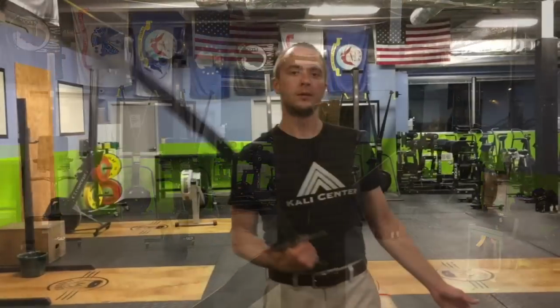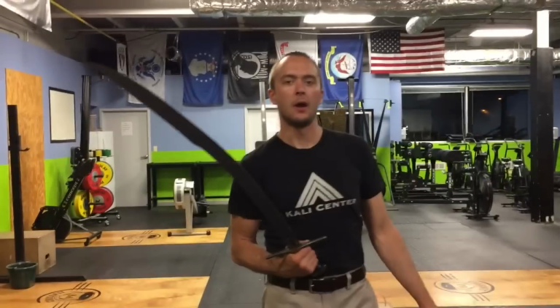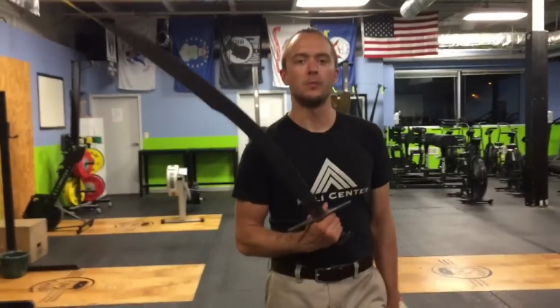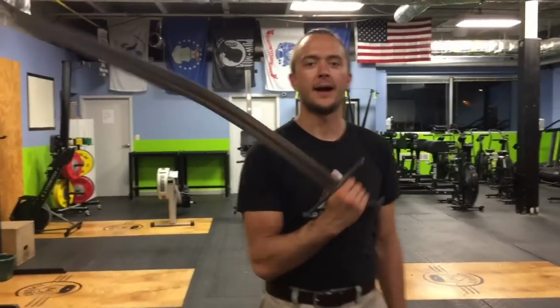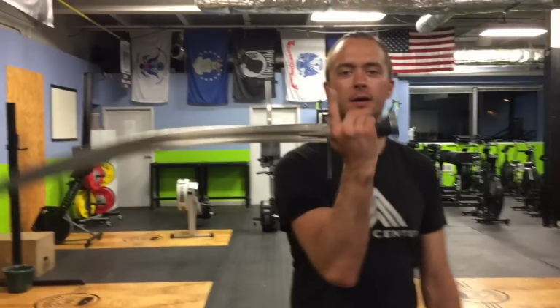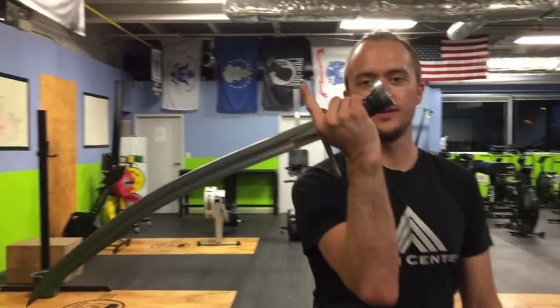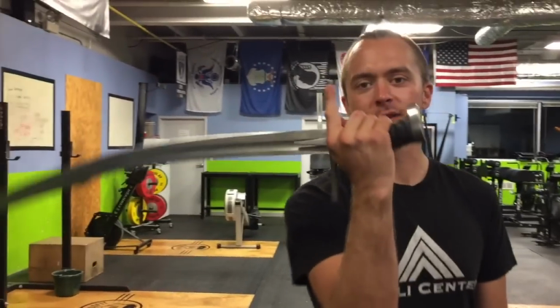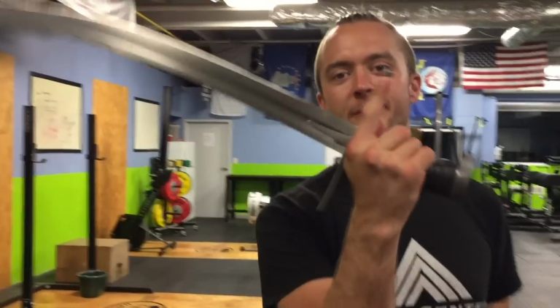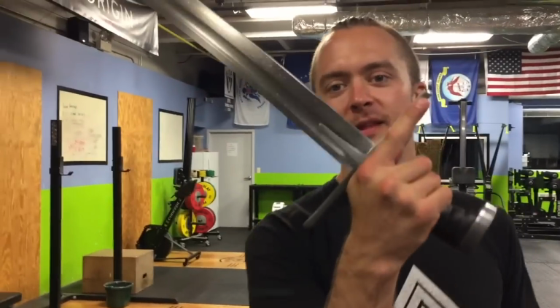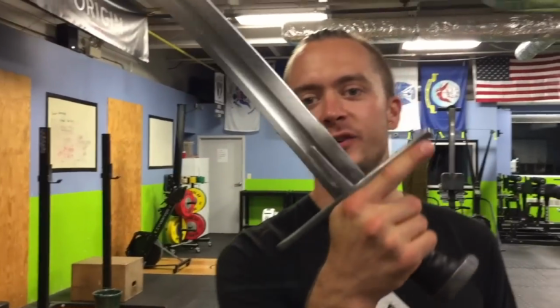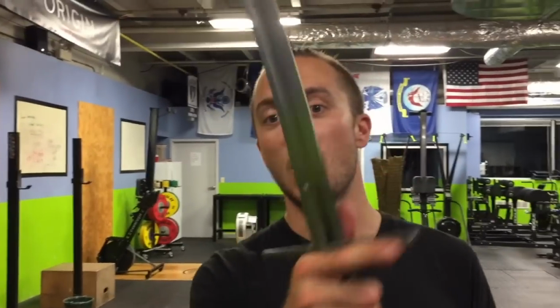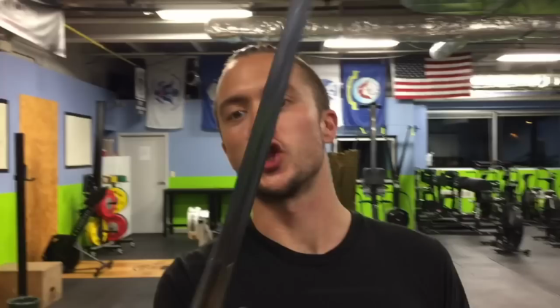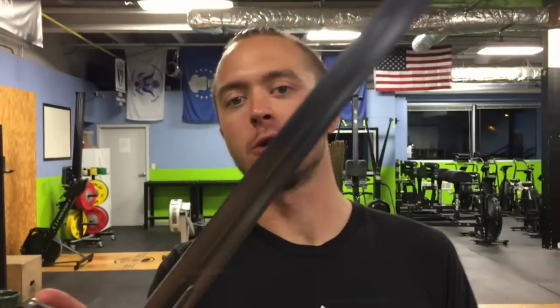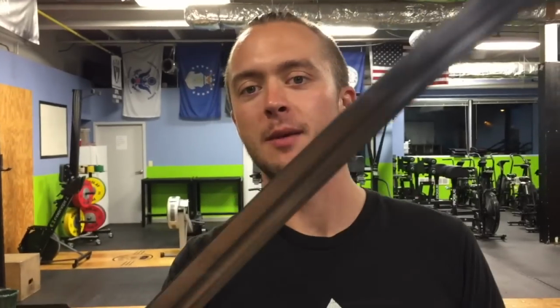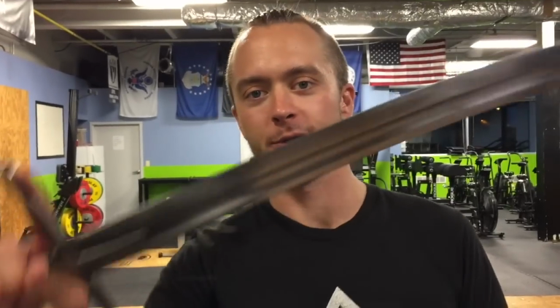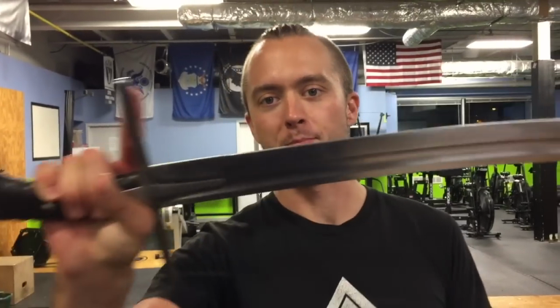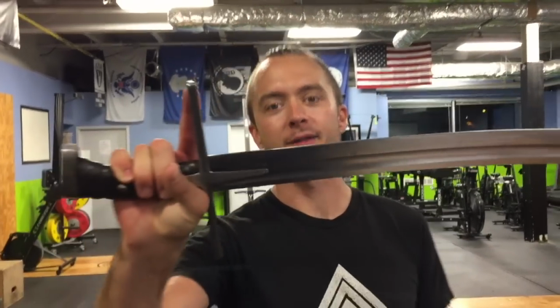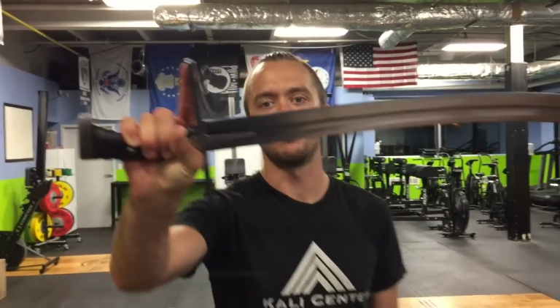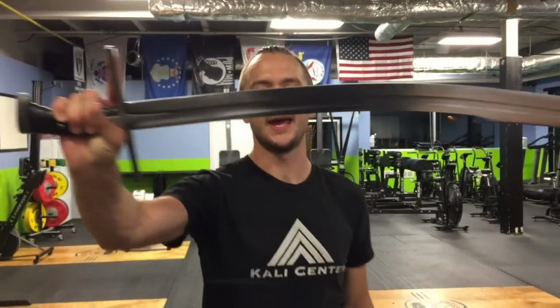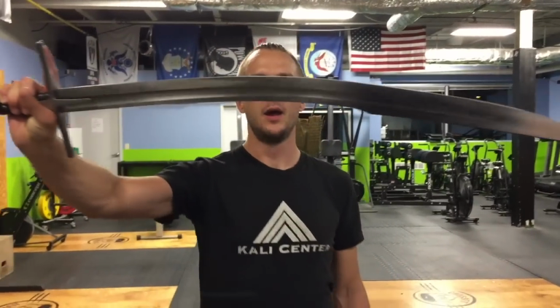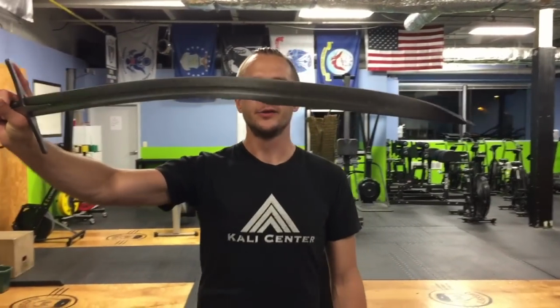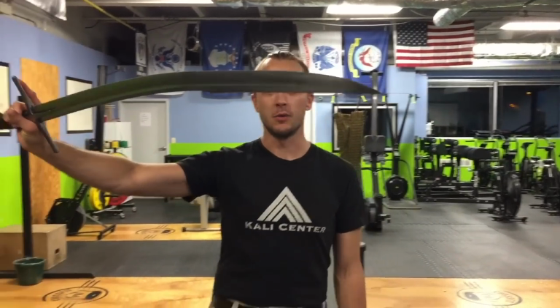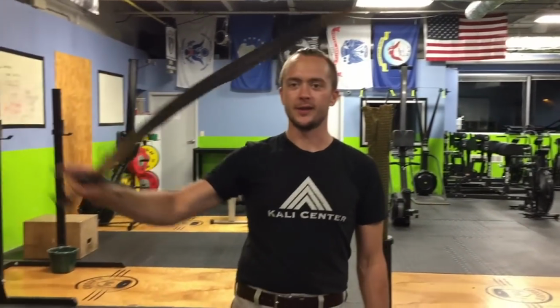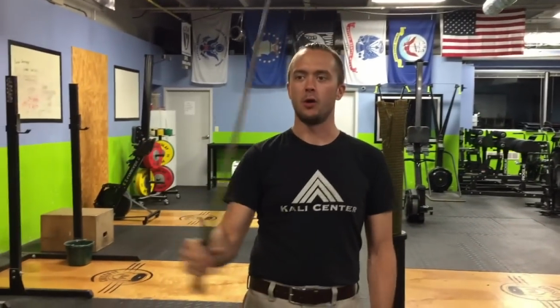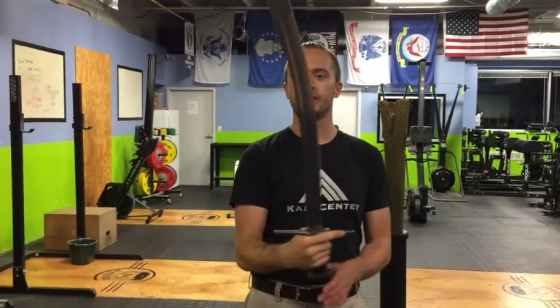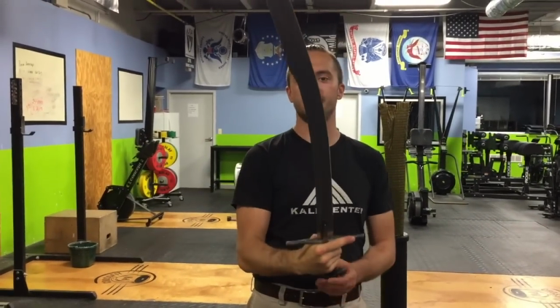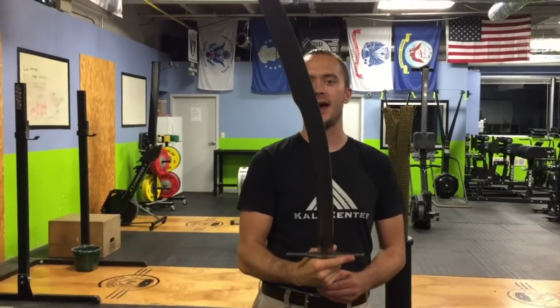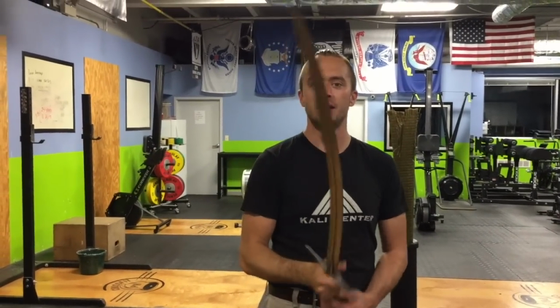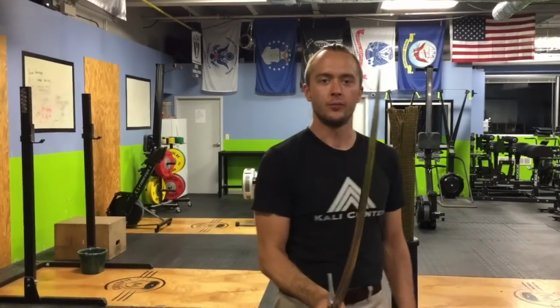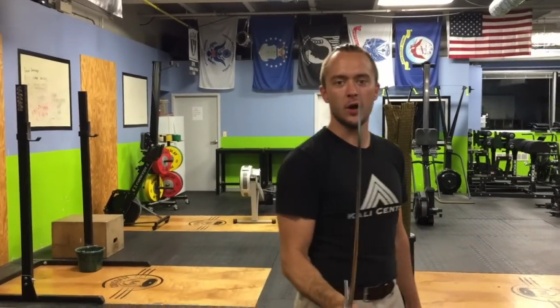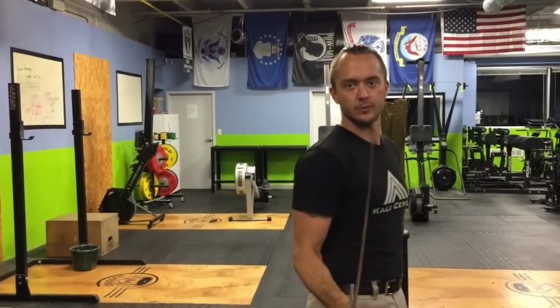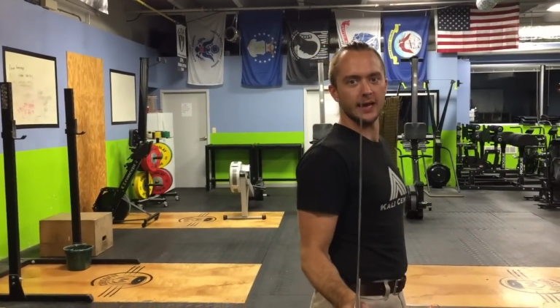Welcome back. Del Tin 15th century Hussar Sabre. This is a back-swept blade, somewhat like a Talwar type of design. Pretty awesome blade.